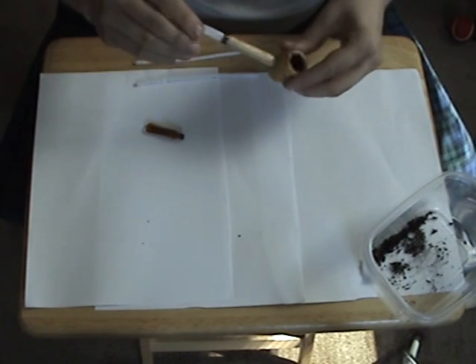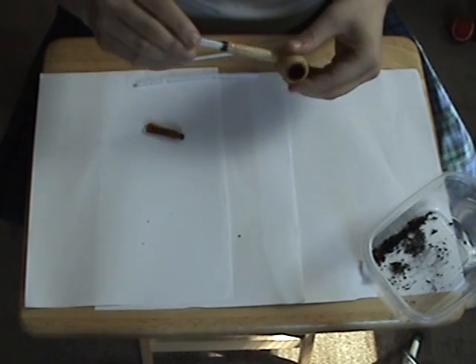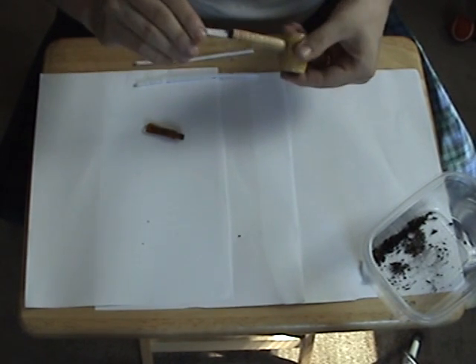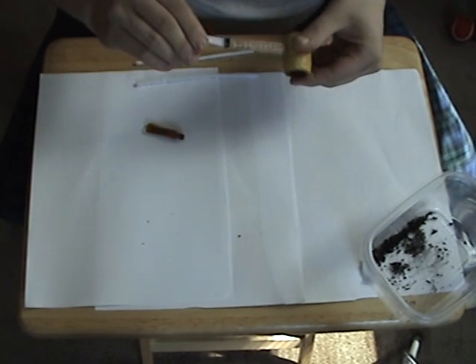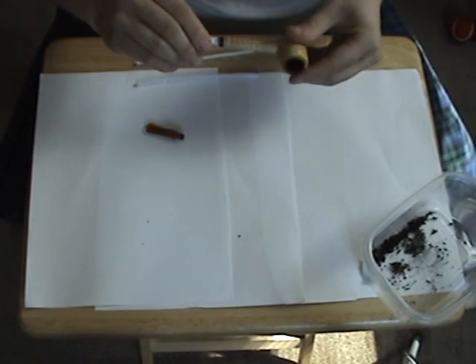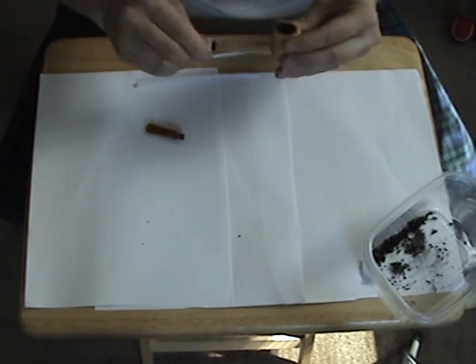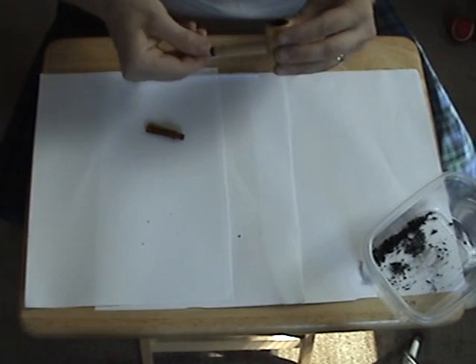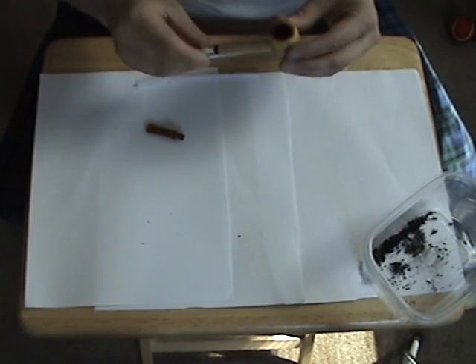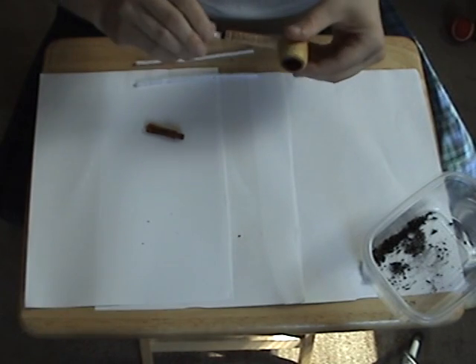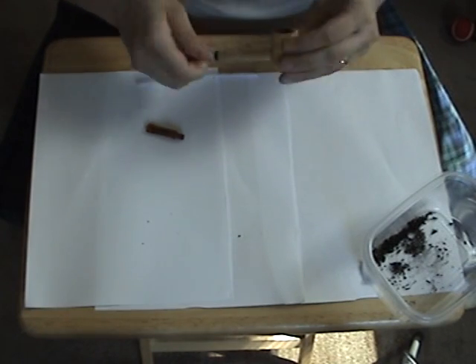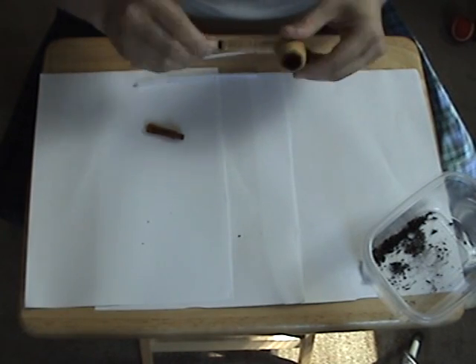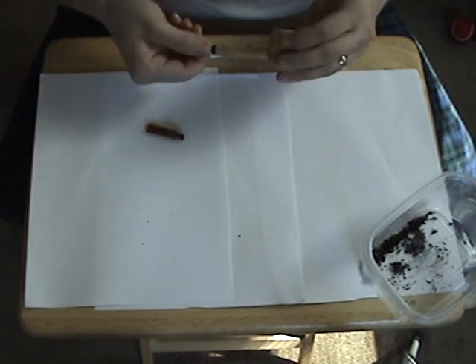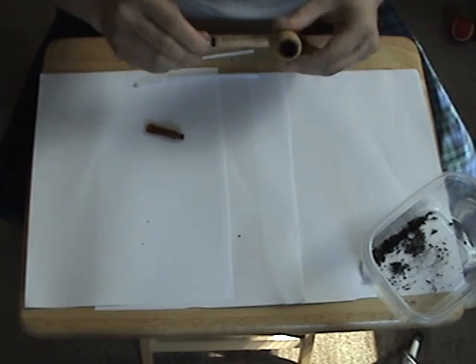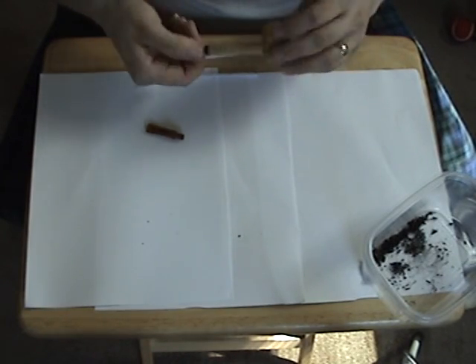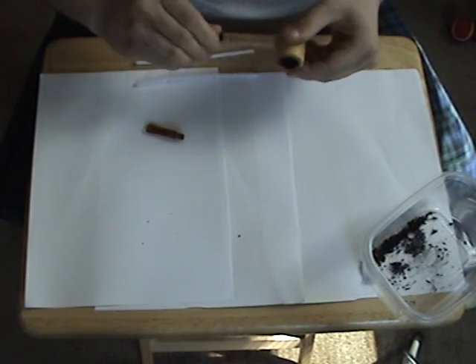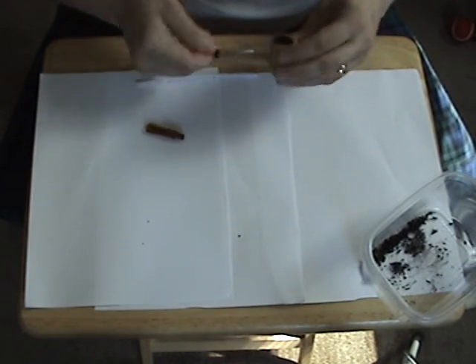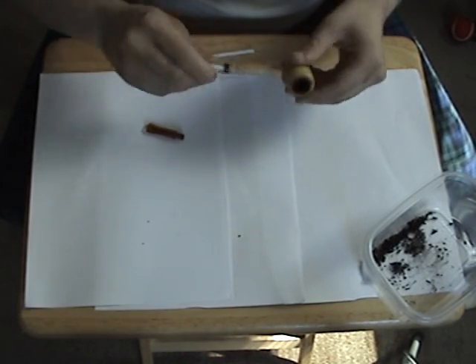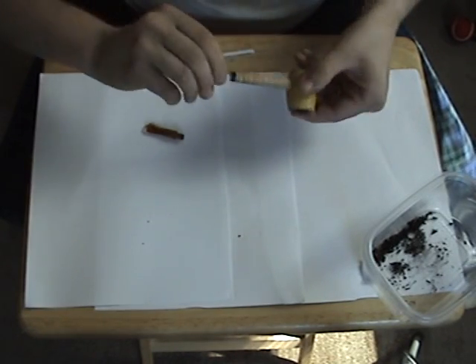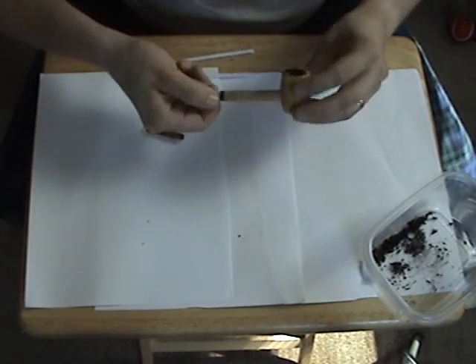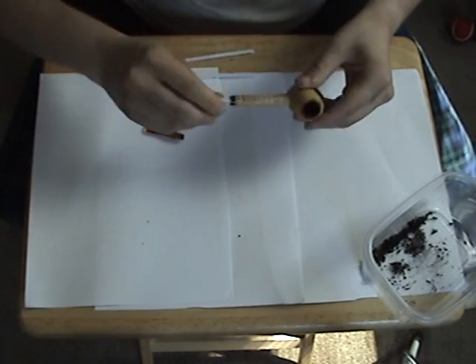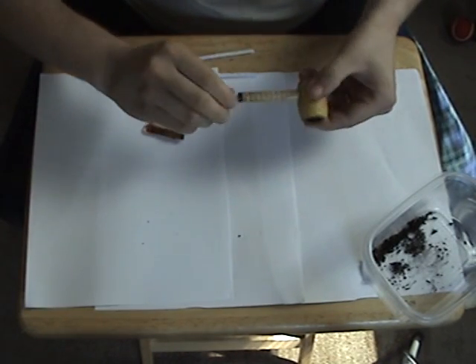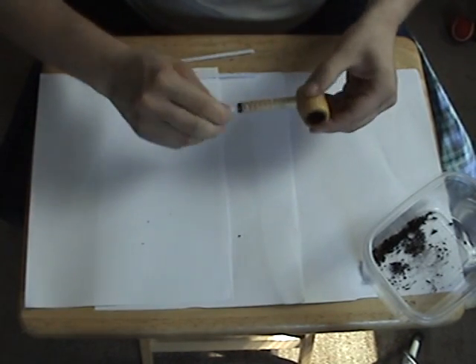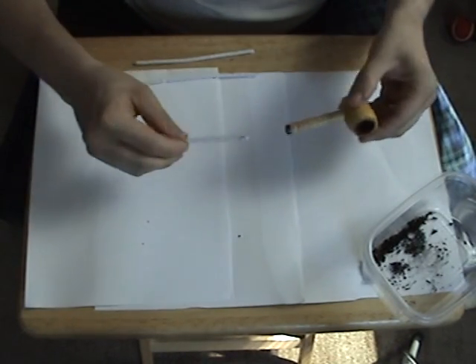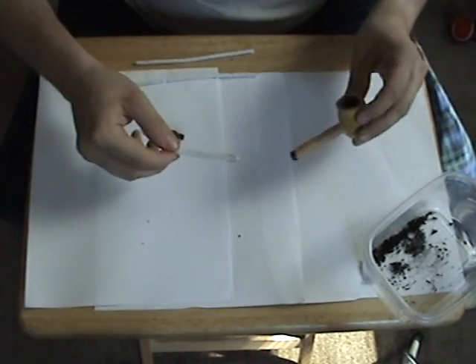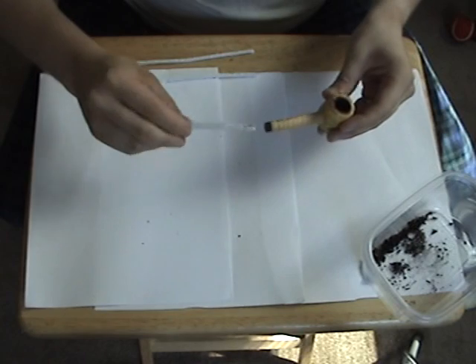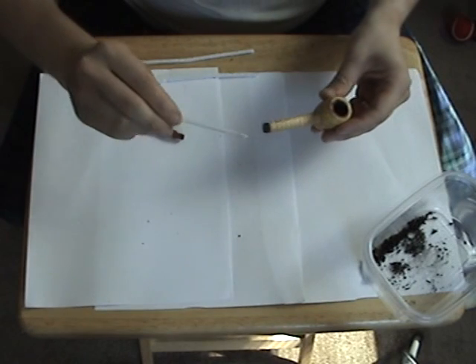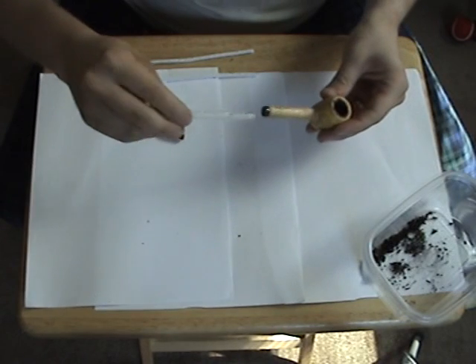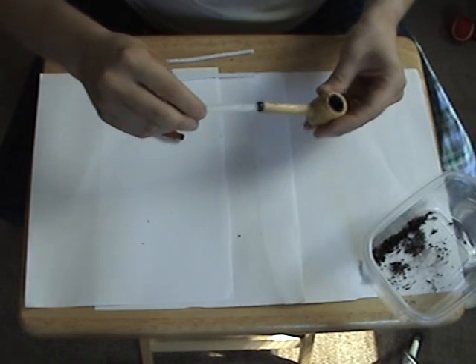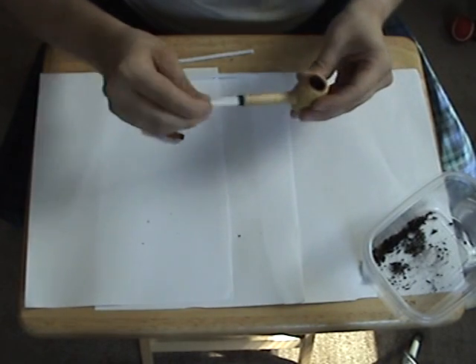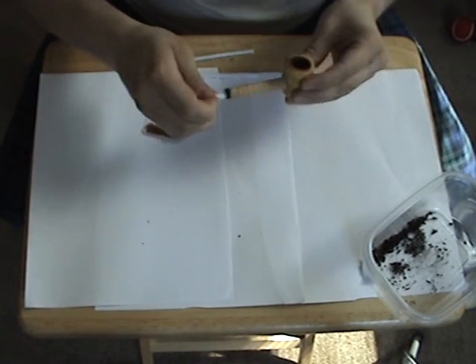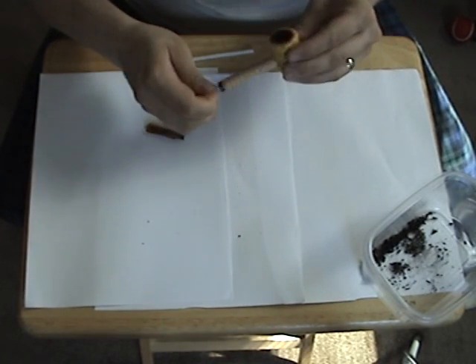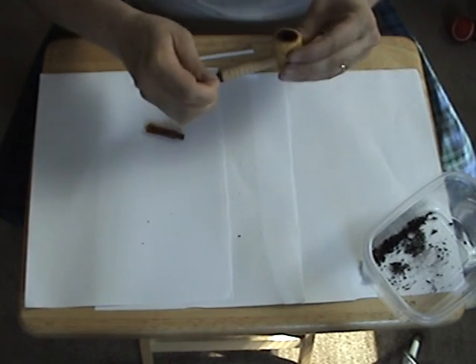Just stick that in there — I like to double mine up to give it a little bit more. Just basically twirl it around in there, pull it out, and see all the goo and stuff coming out of there.